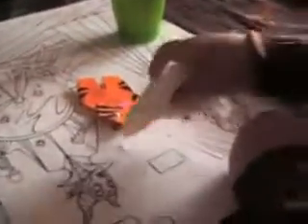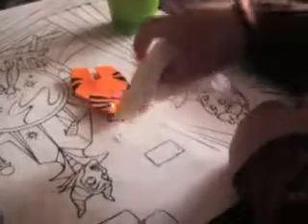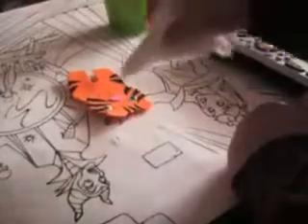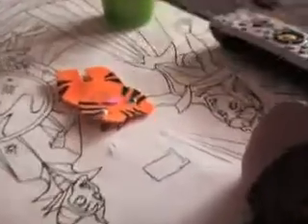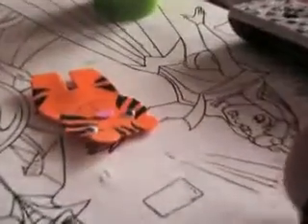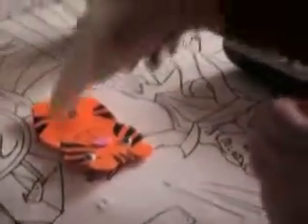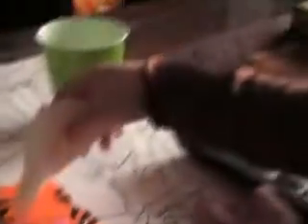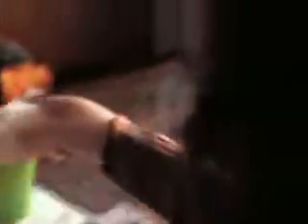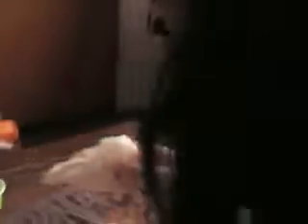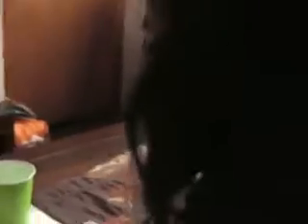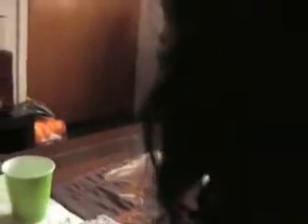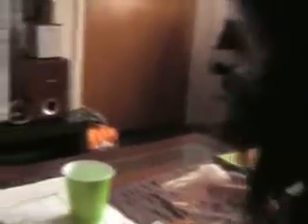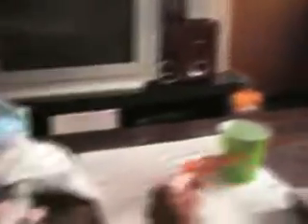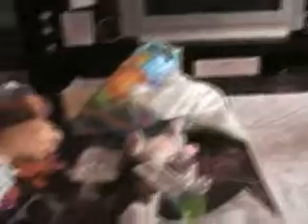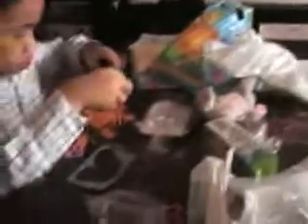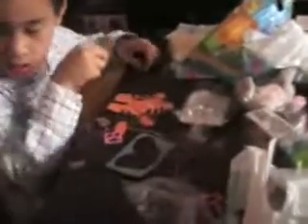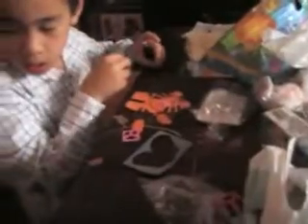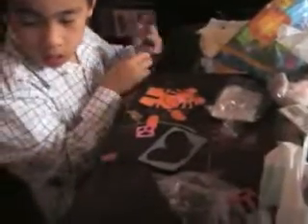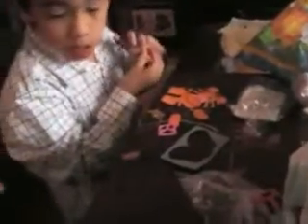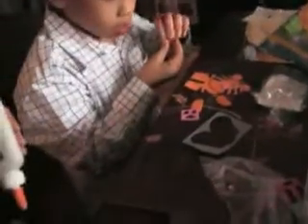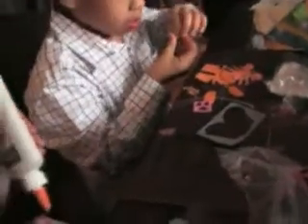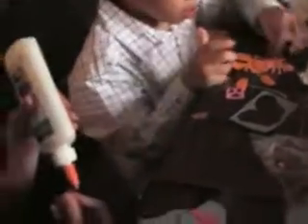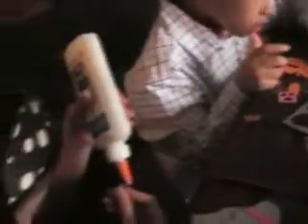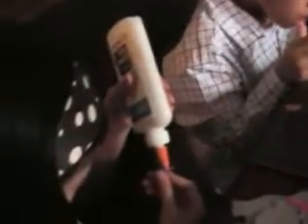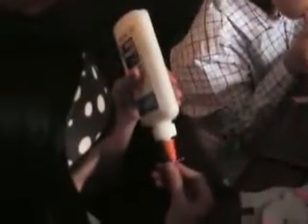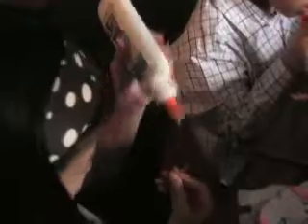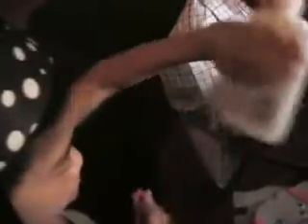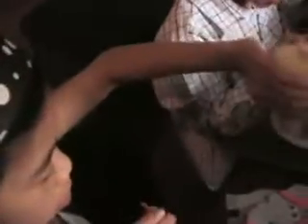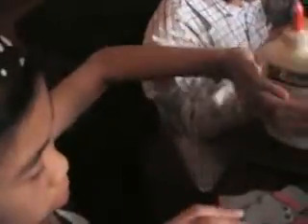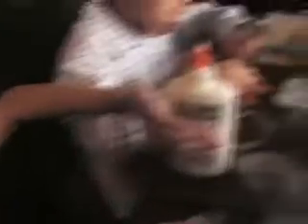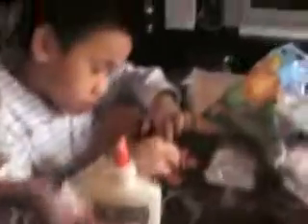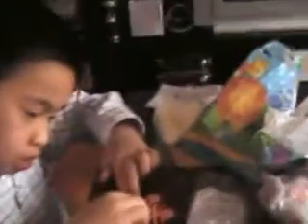Oh, you put the eyes already? This is a magnet, so when it dries, you need to put the magnet. It's nice, Christian.